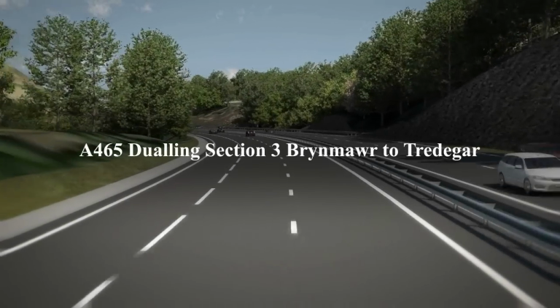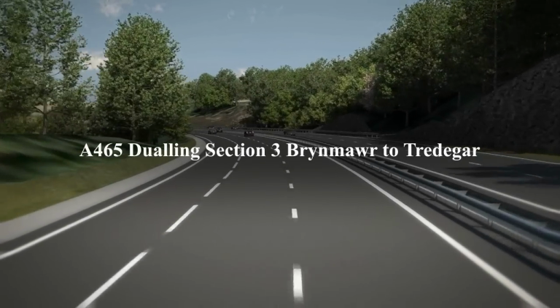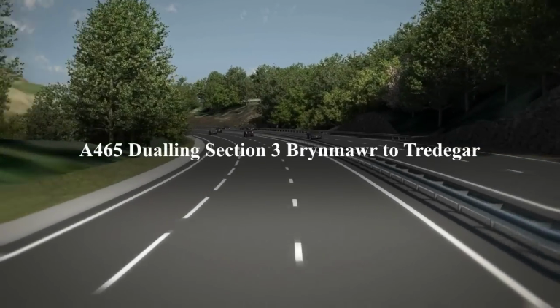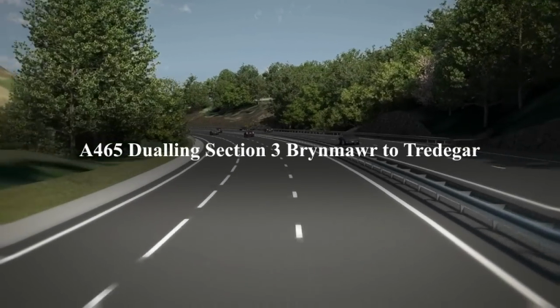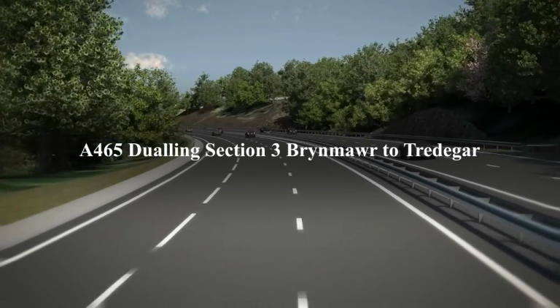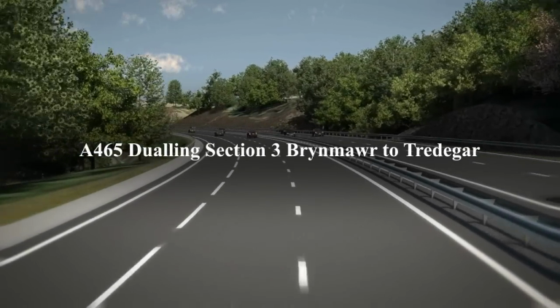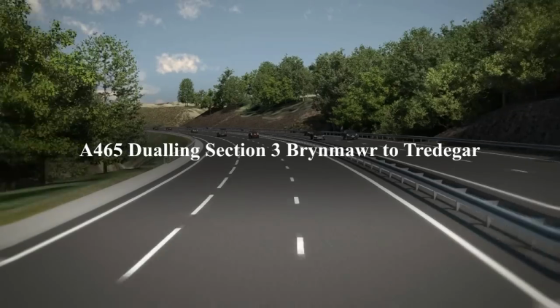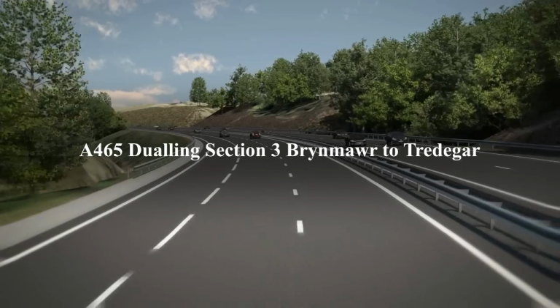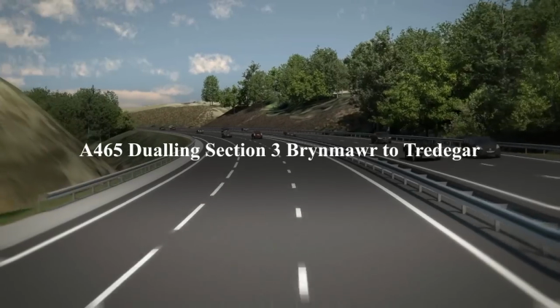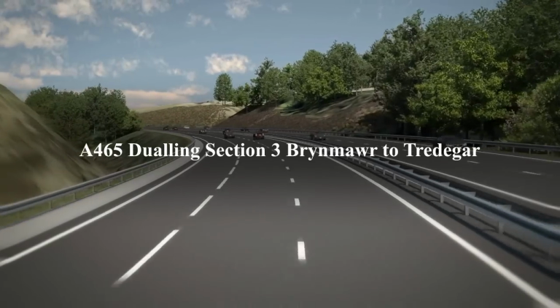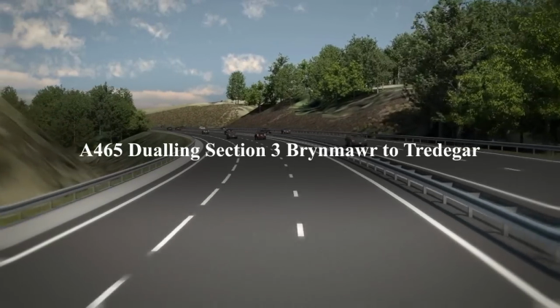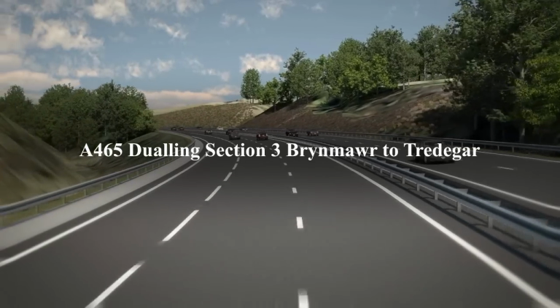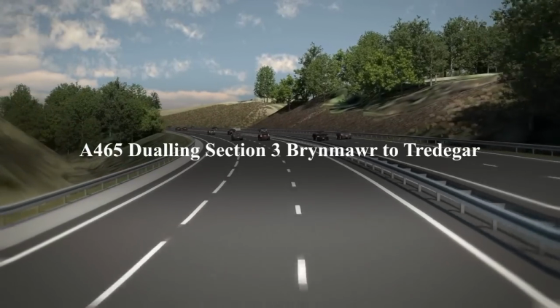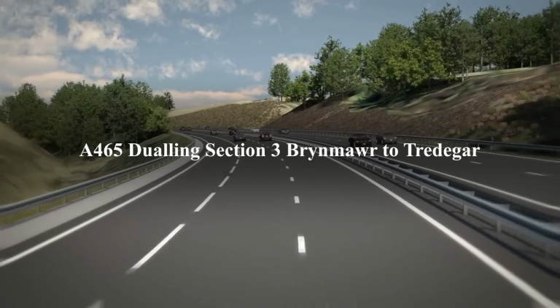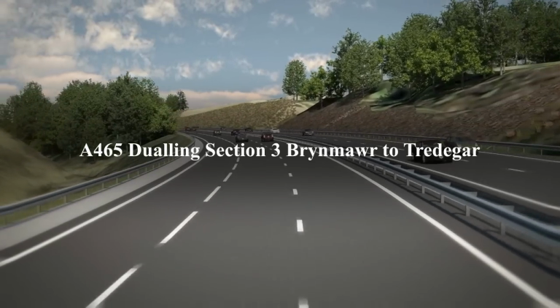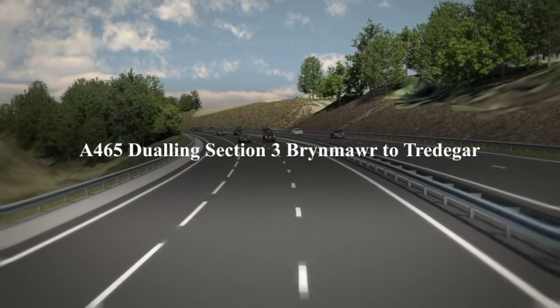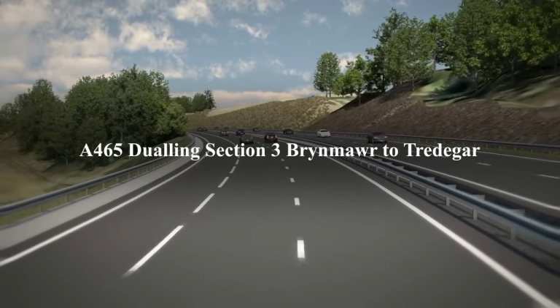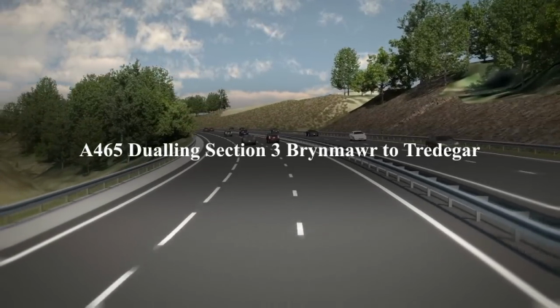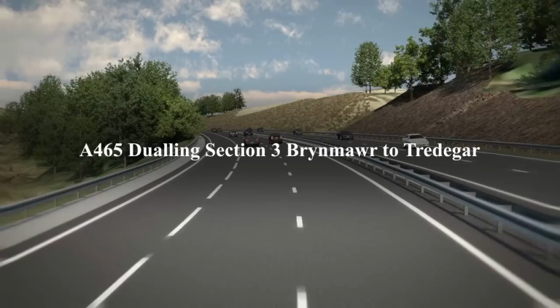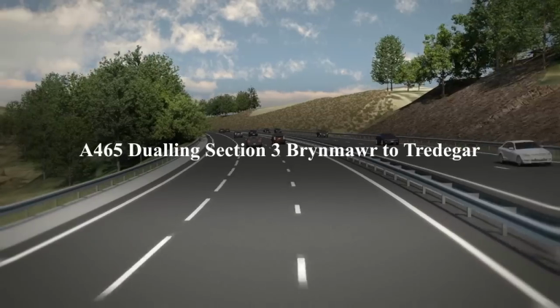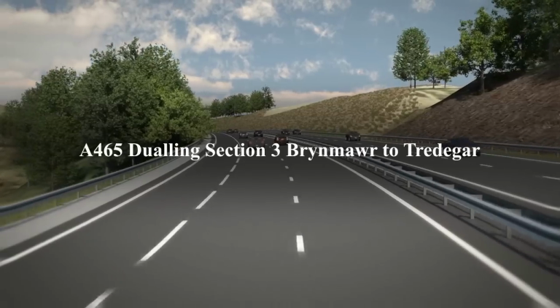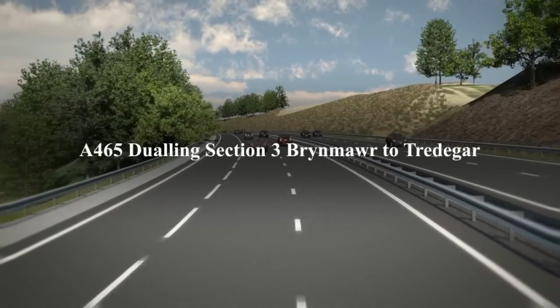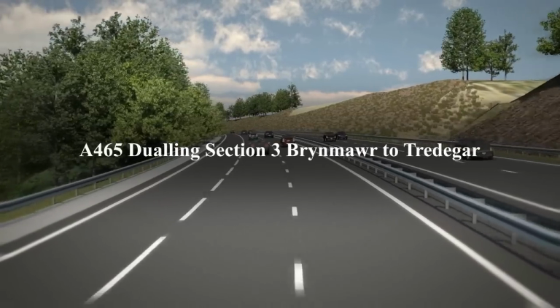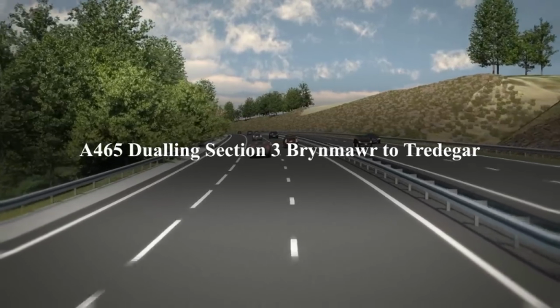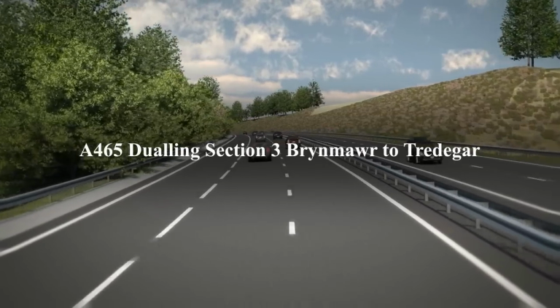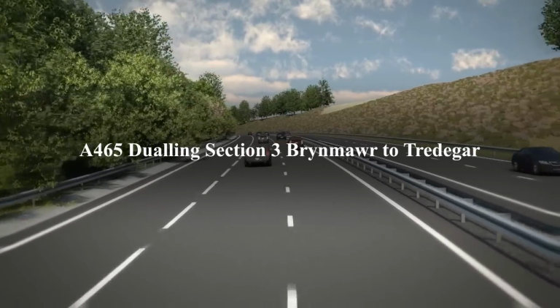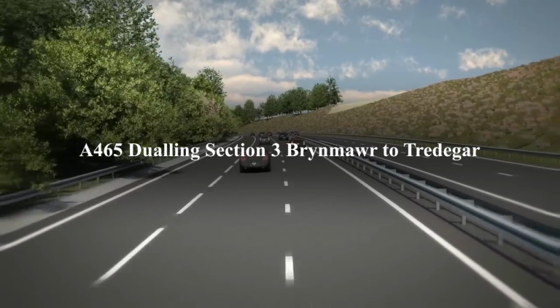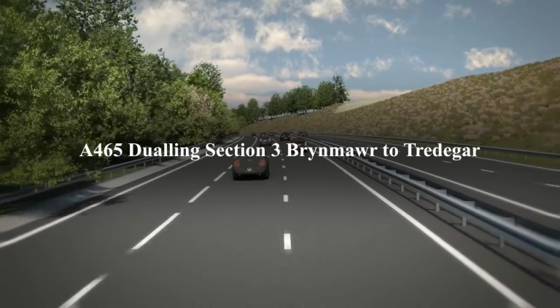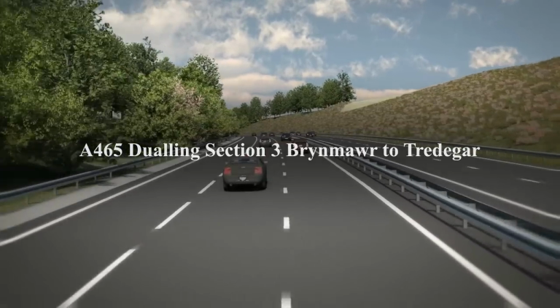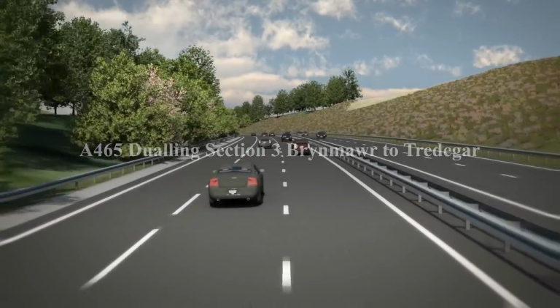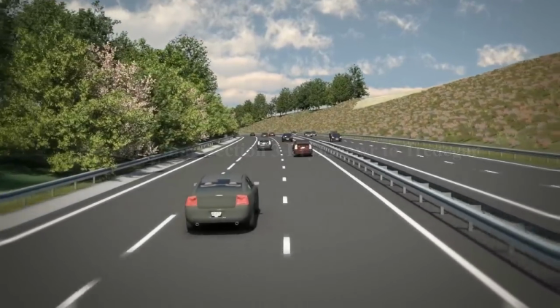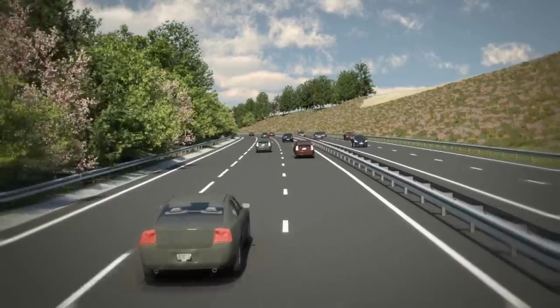The A465 Dueling, Section 3, Bryn Mawr to Tredegar. This visualisation of the scheme travels from east to west at lorry driver's eye level.